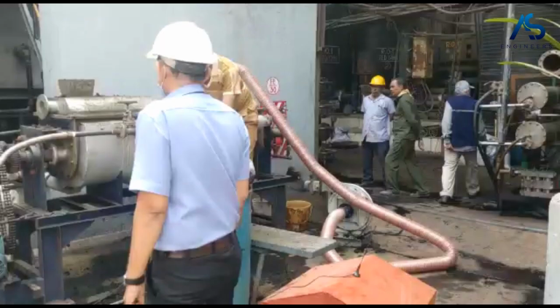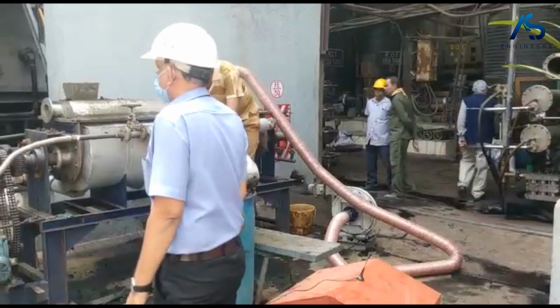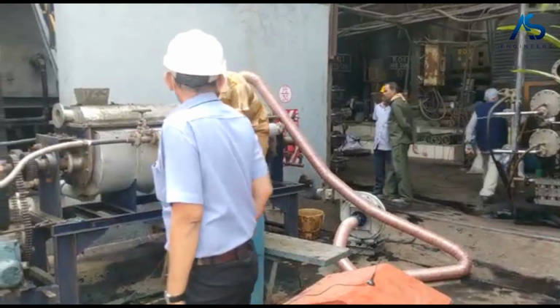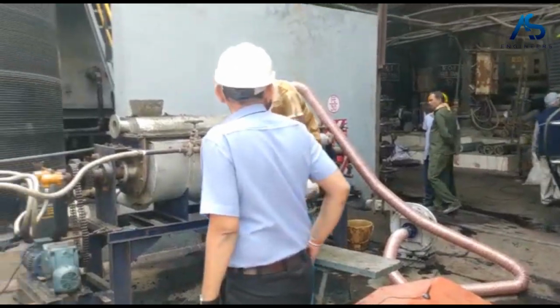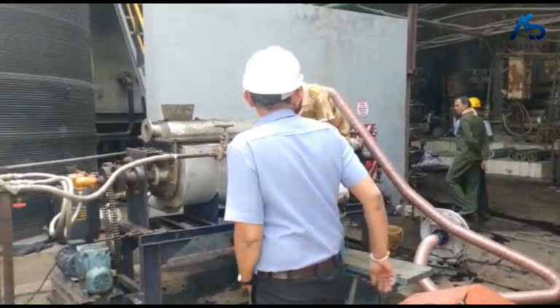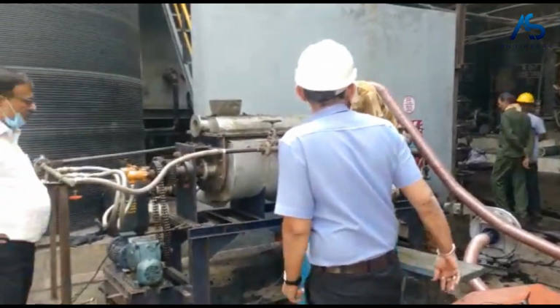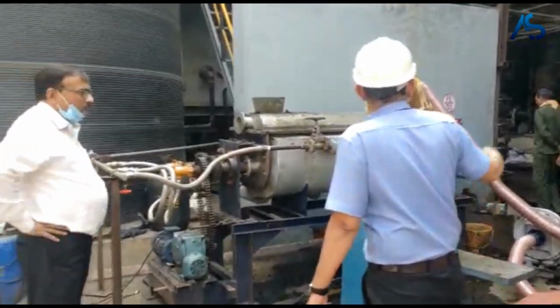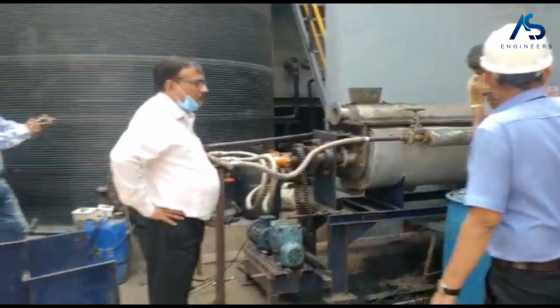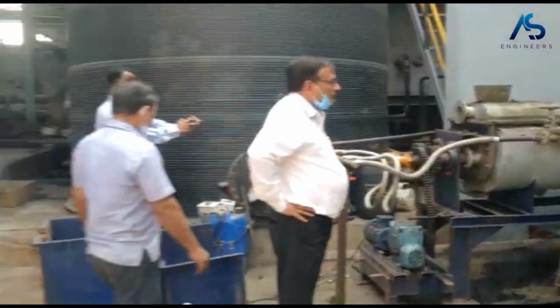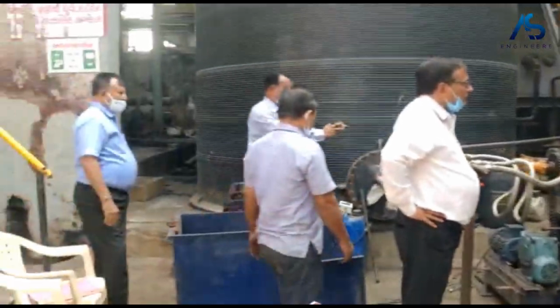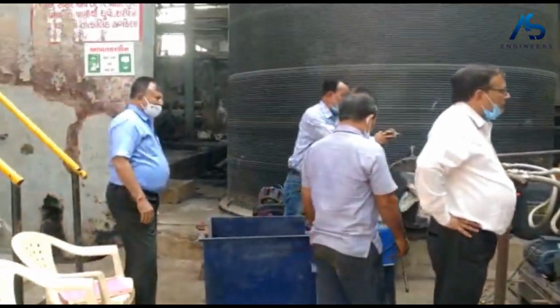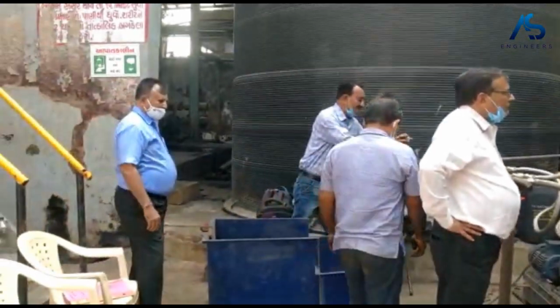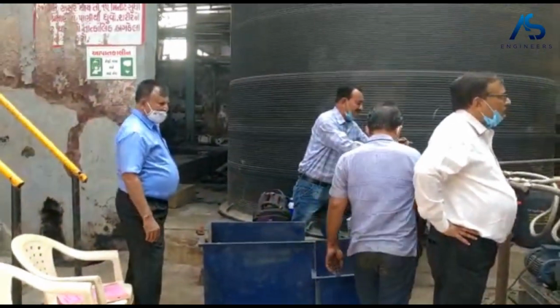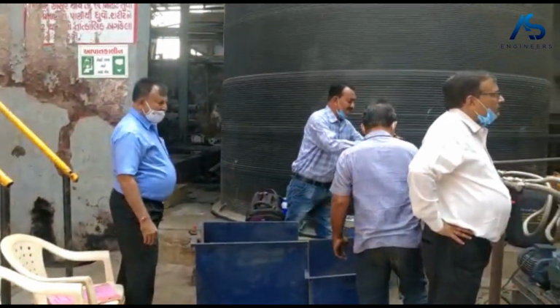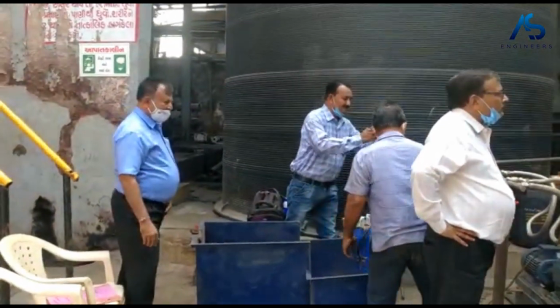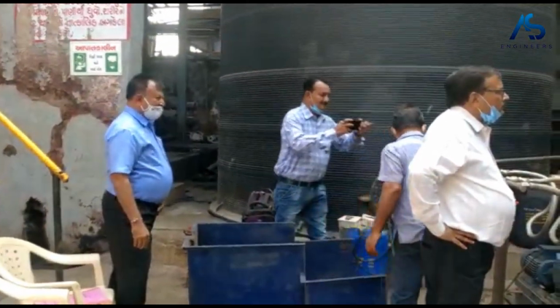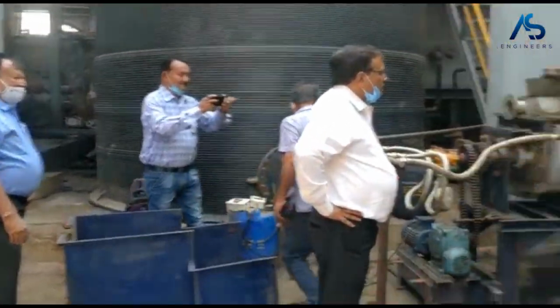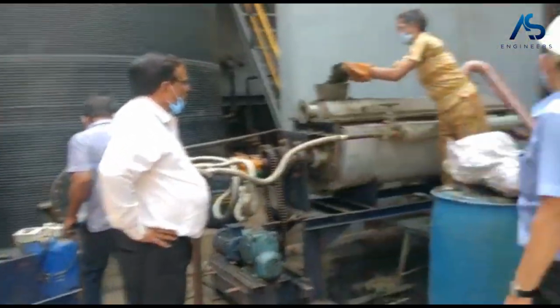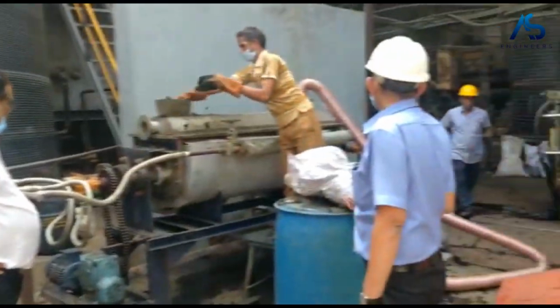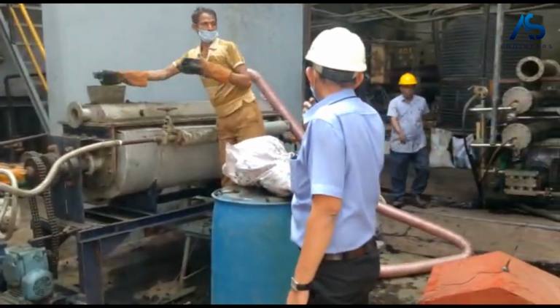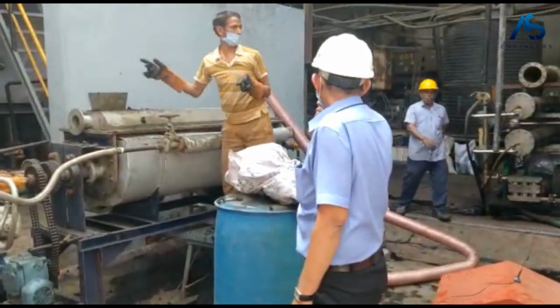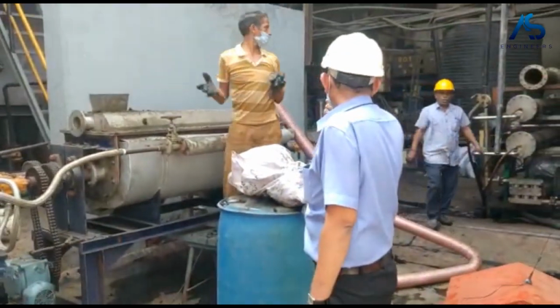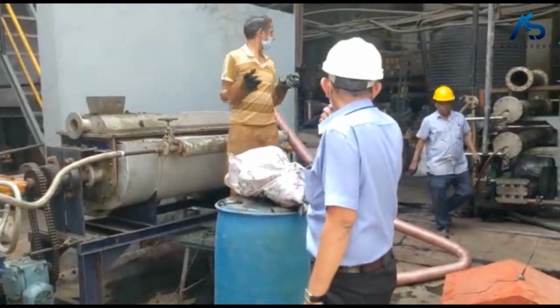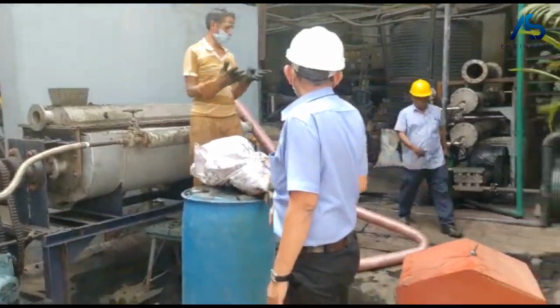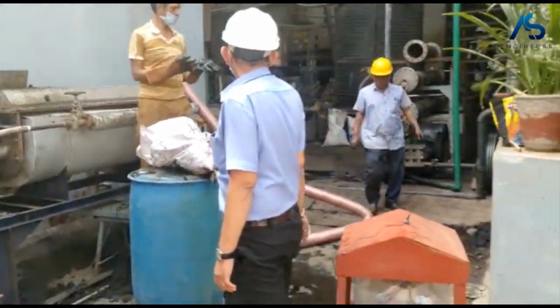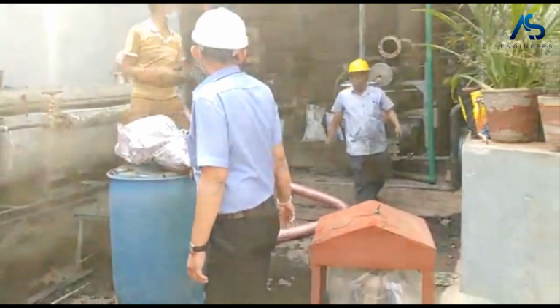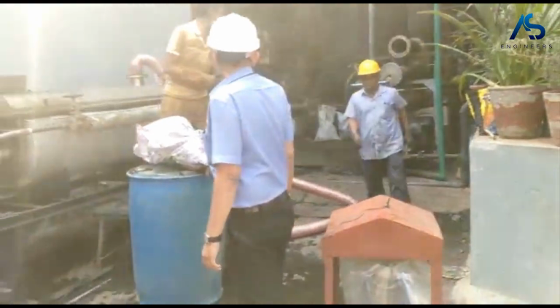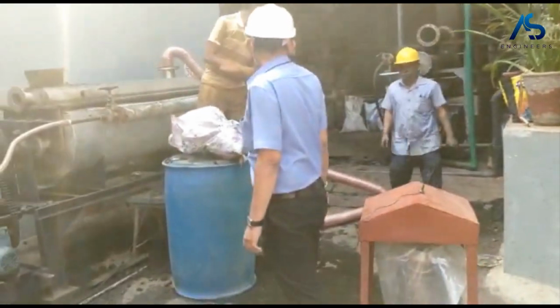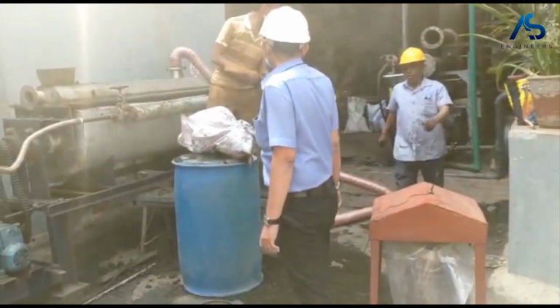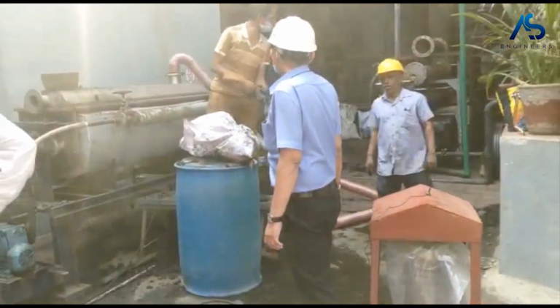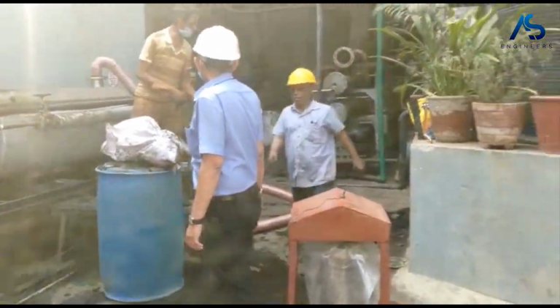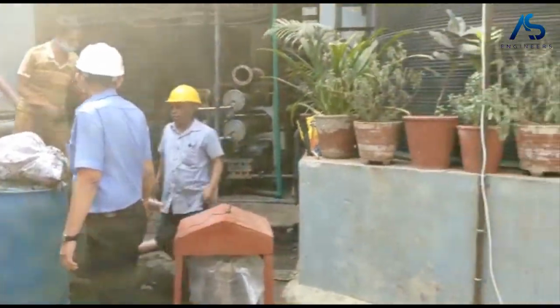Welcome to the AS Engineers Paddle Dryer Pilot Trial. We are here at our customer's facility to test the performance and efficiency of our paddle dryer for sludge drying.